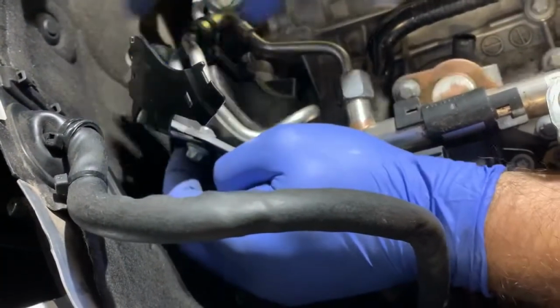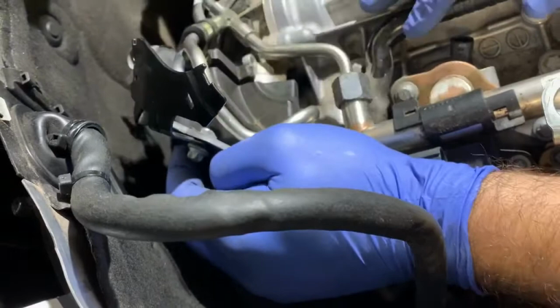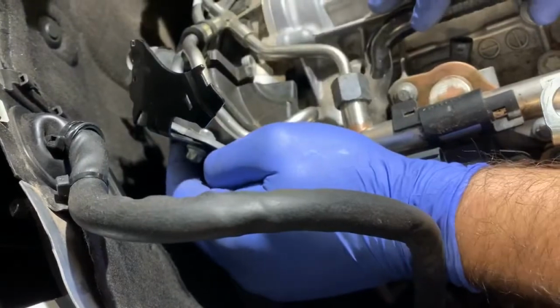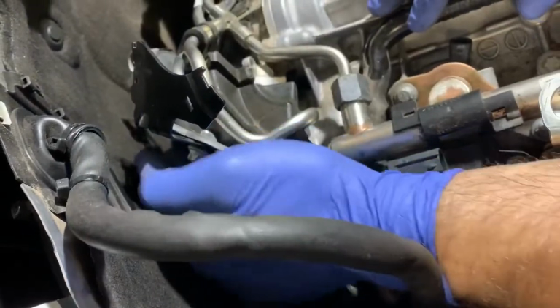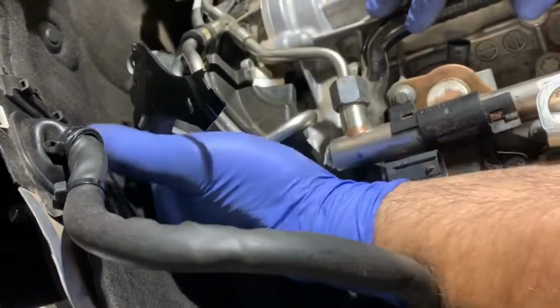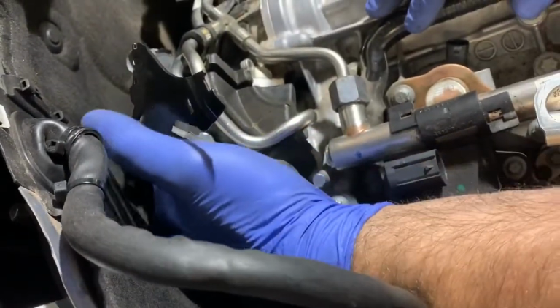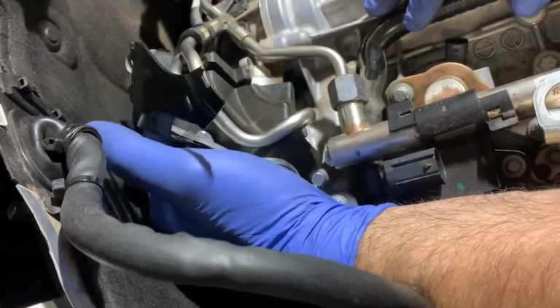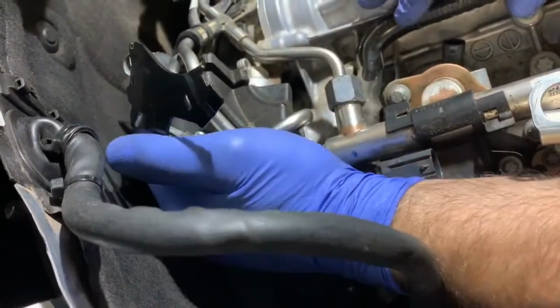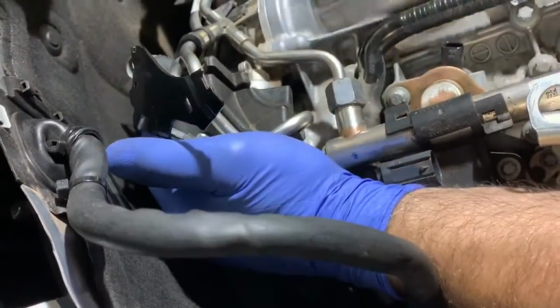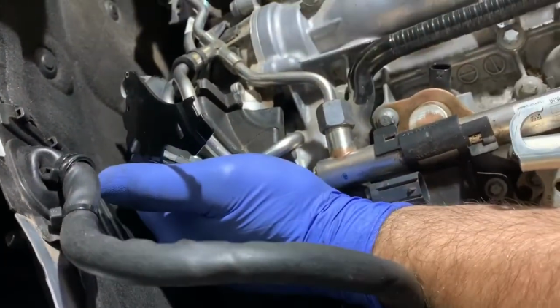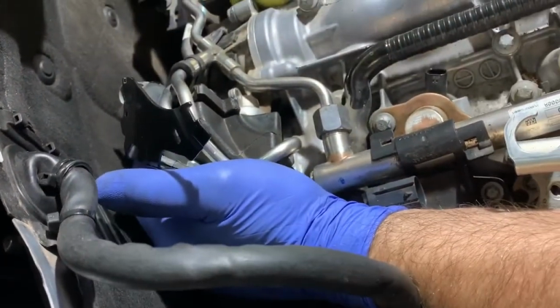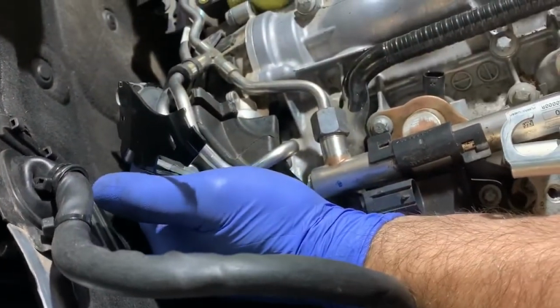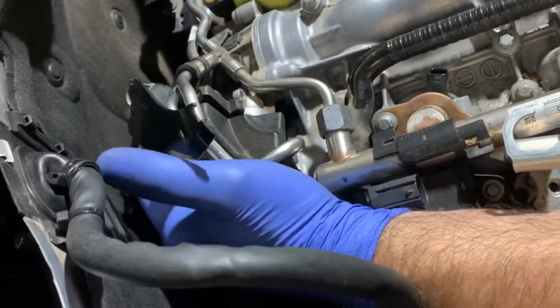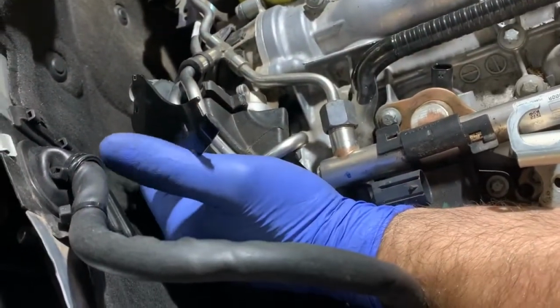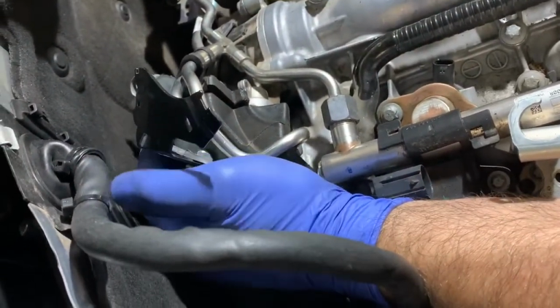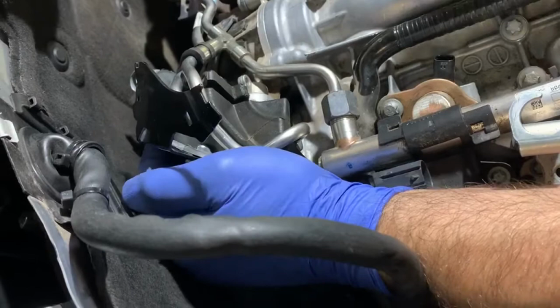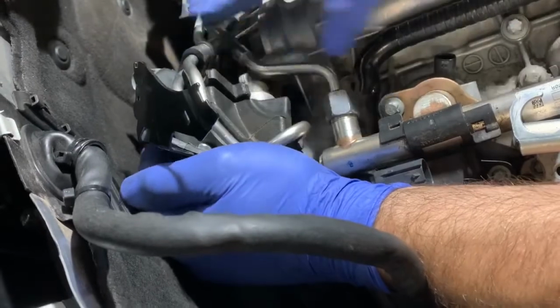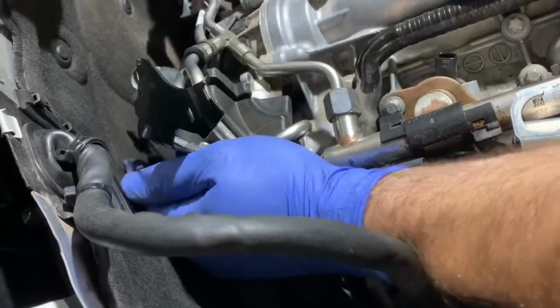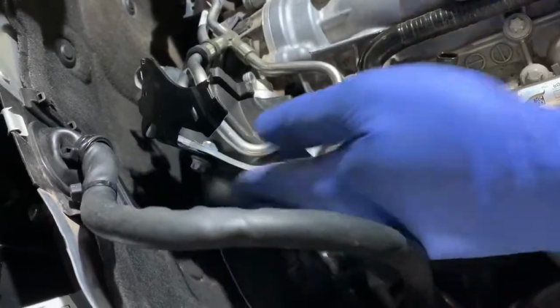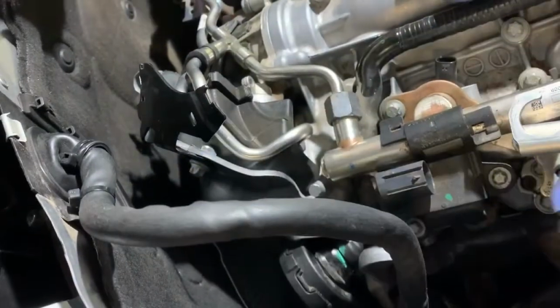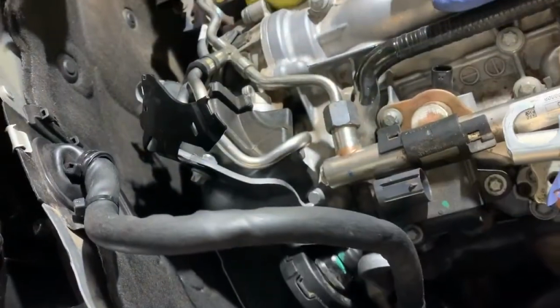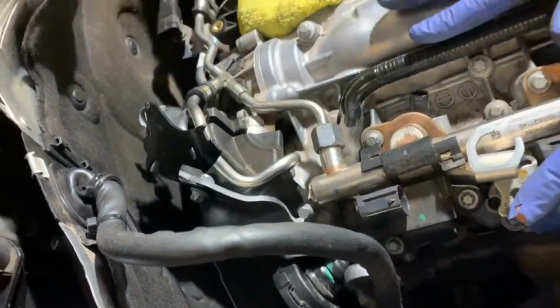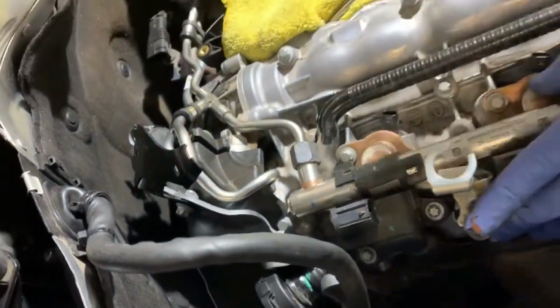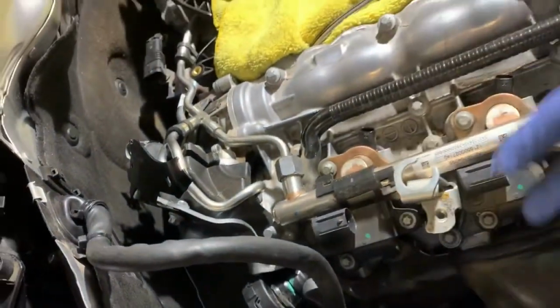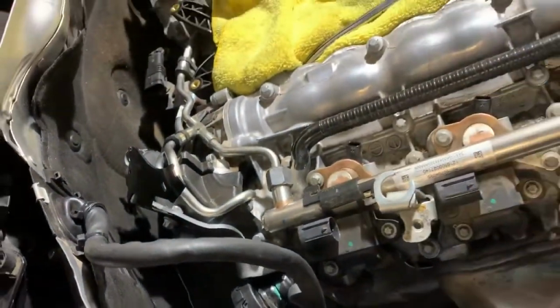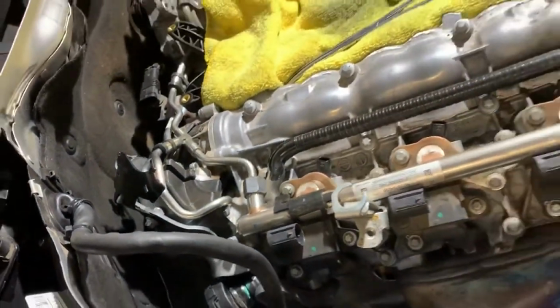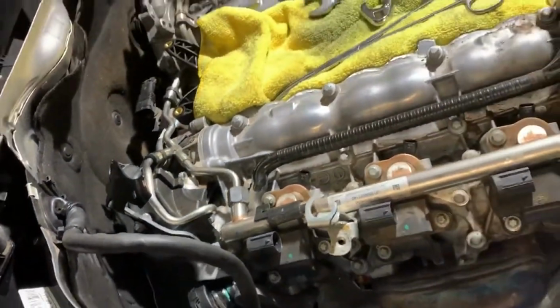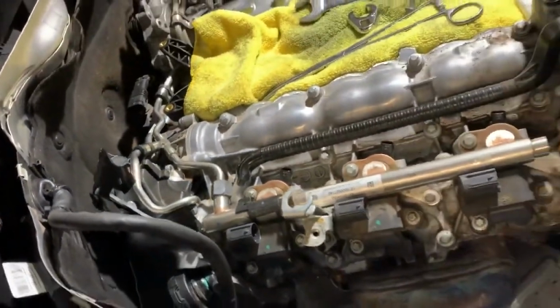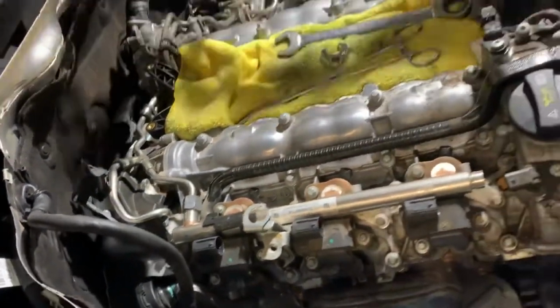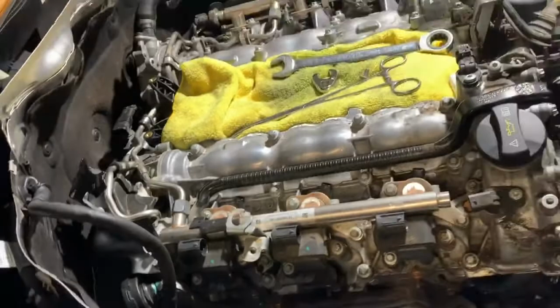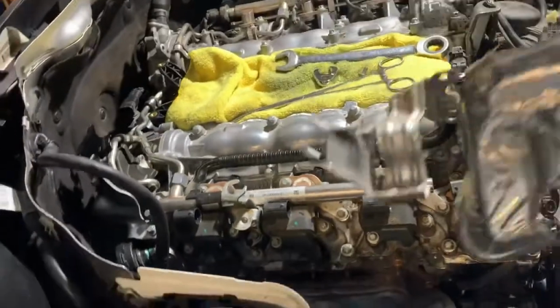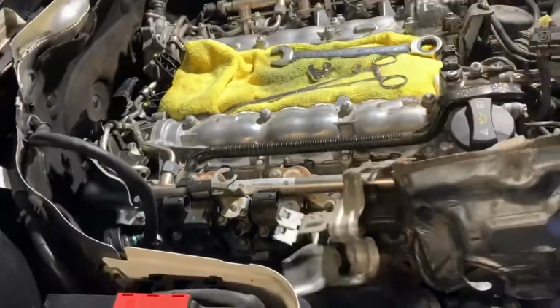I haven't tightened everything yet, so right now I'm just putting this on for demonstration purposes. I still have to tighten everything. That's the tough job. Once that's on, this thing goes and slips in here.